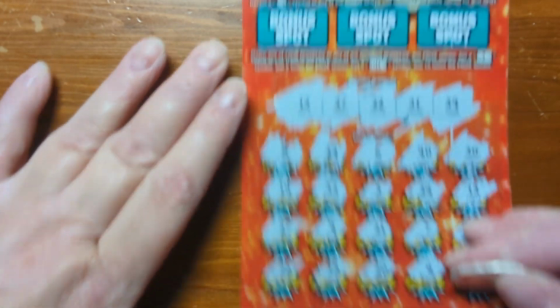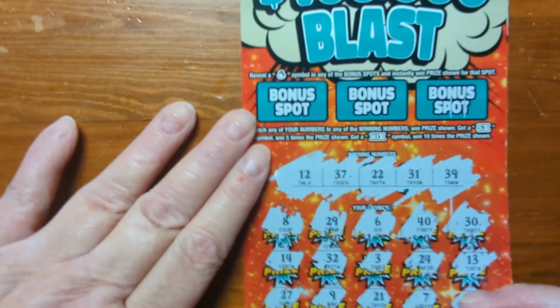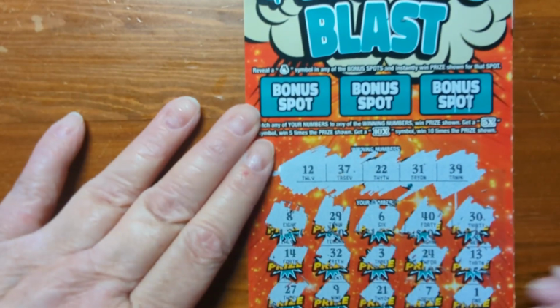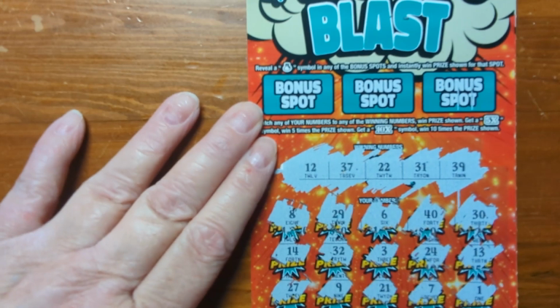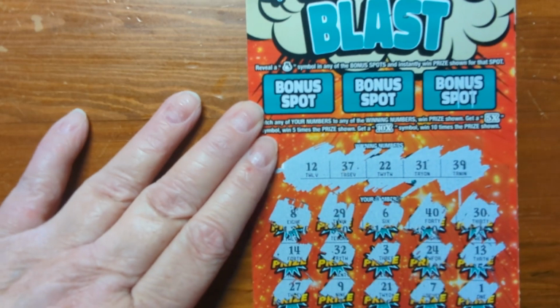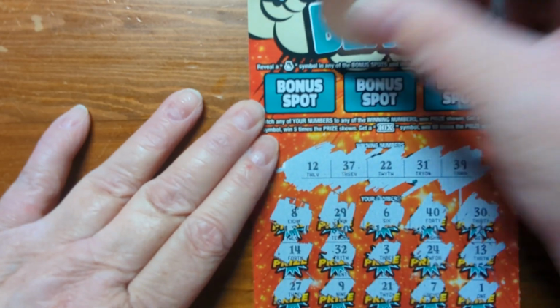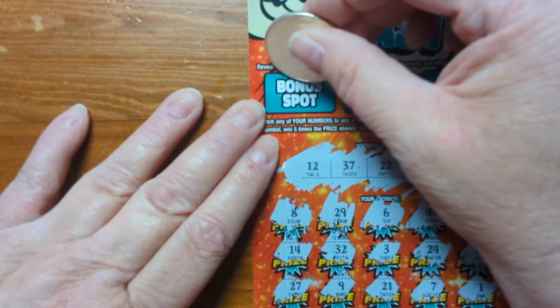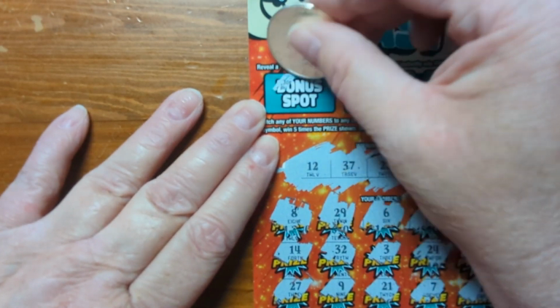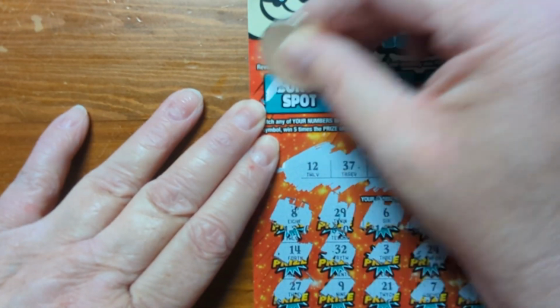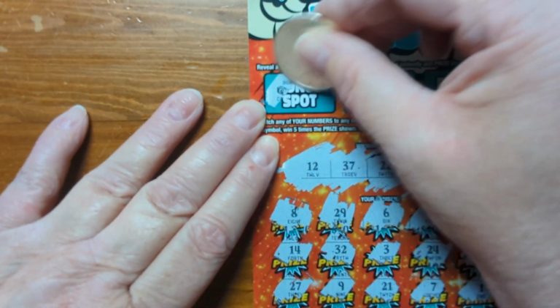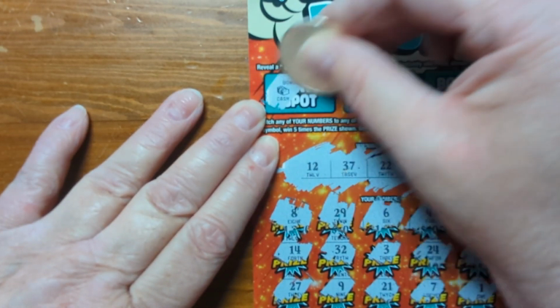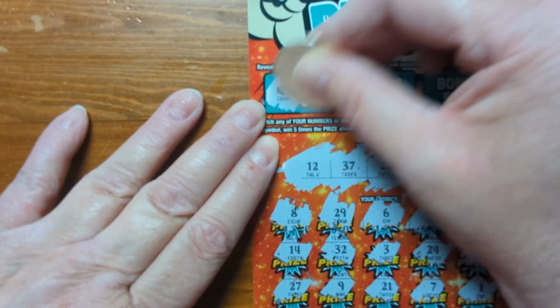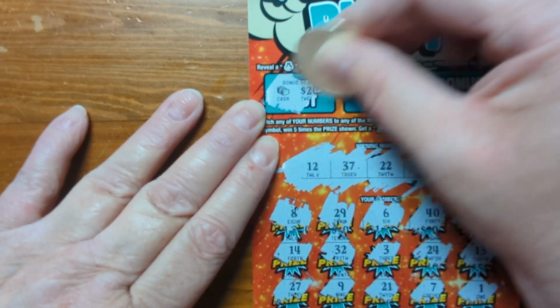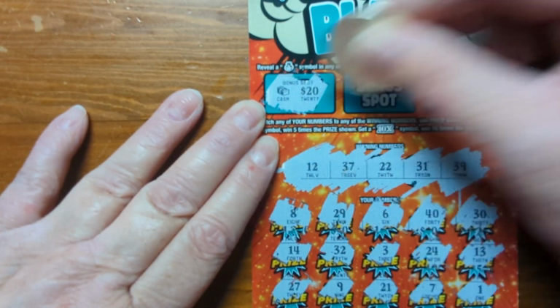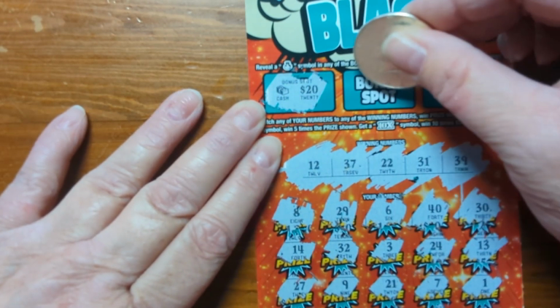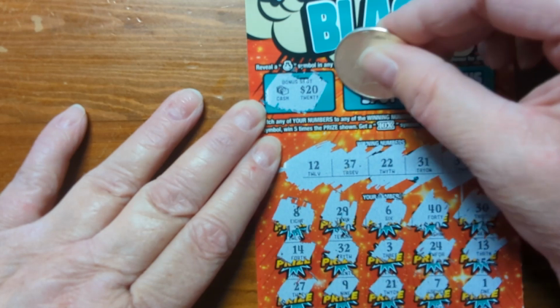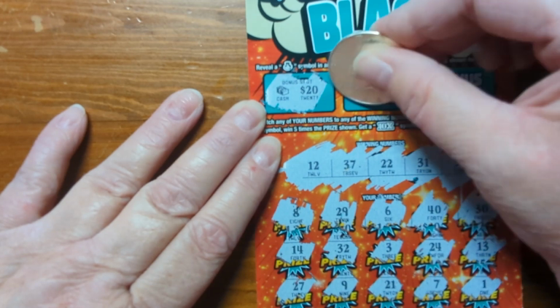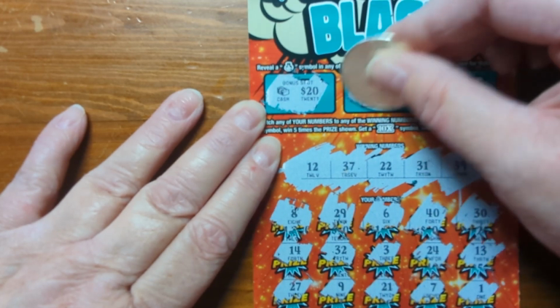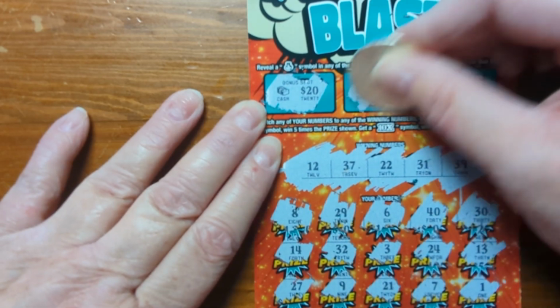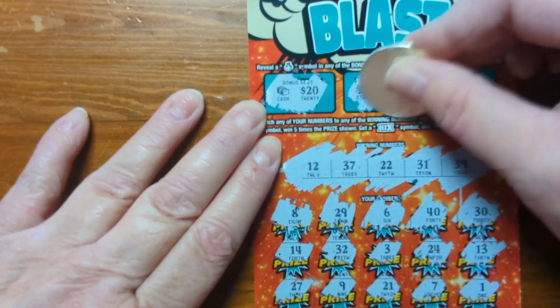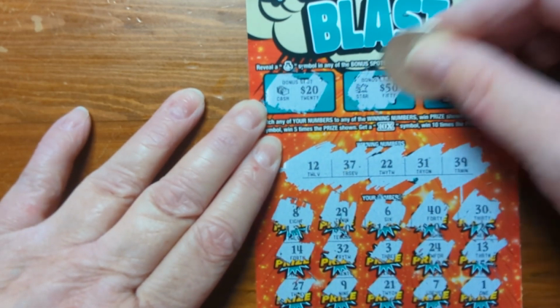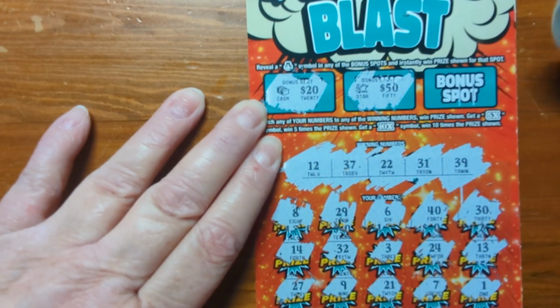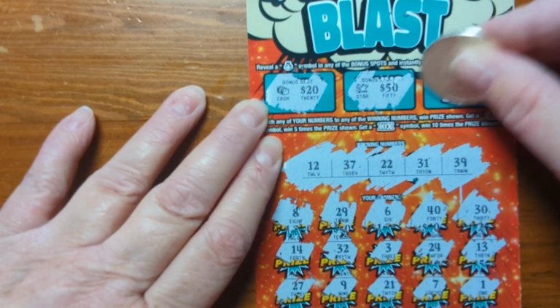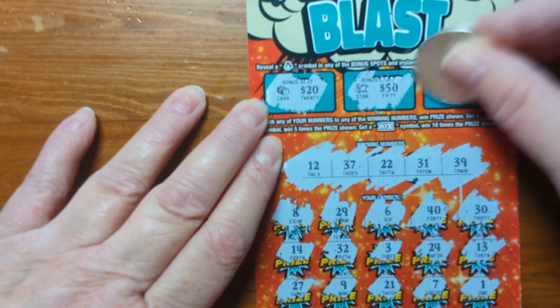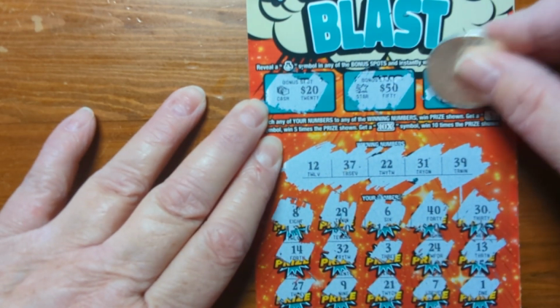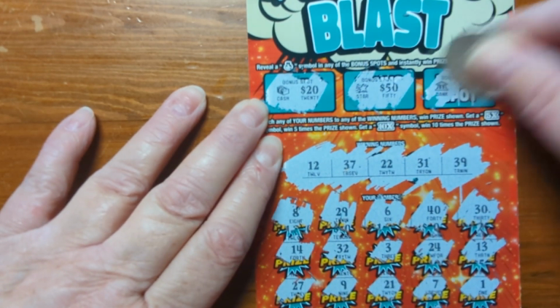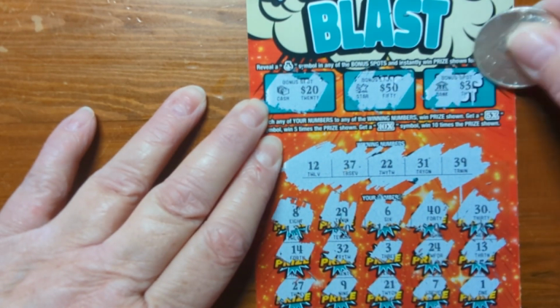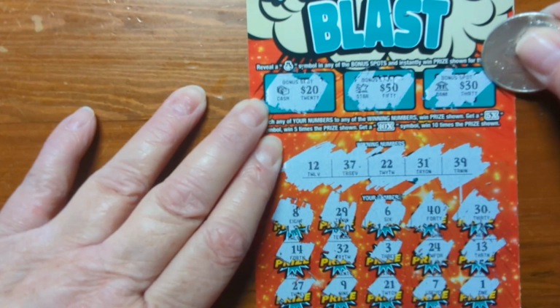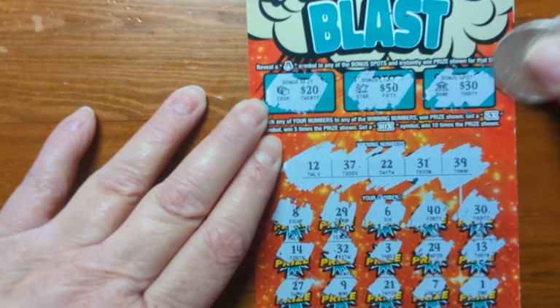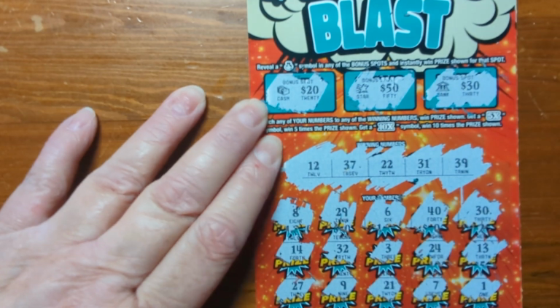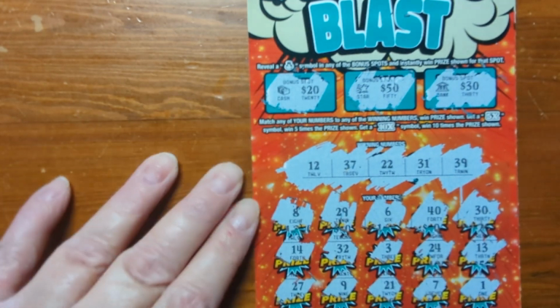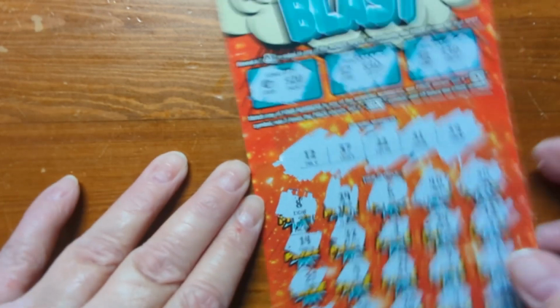Let's scratch off the bonus spots: some cash, a star, and a bank — no winner on that one.